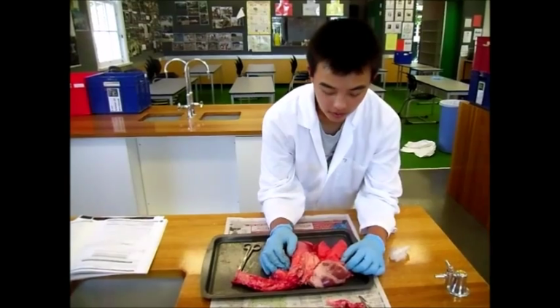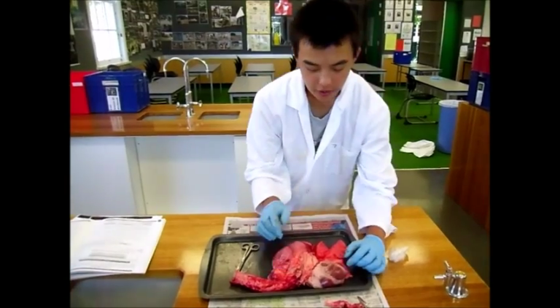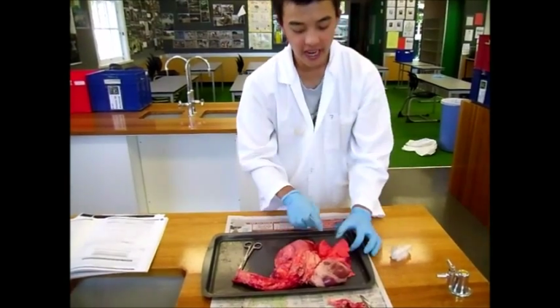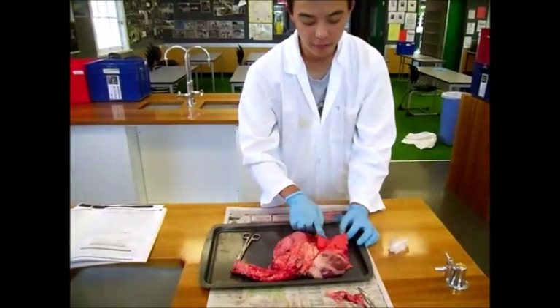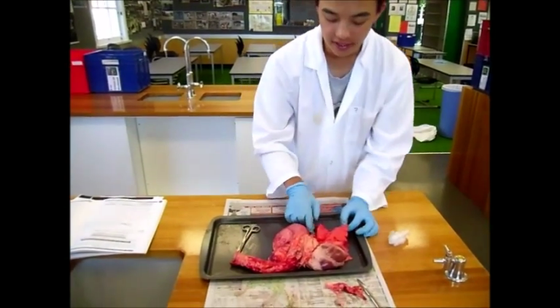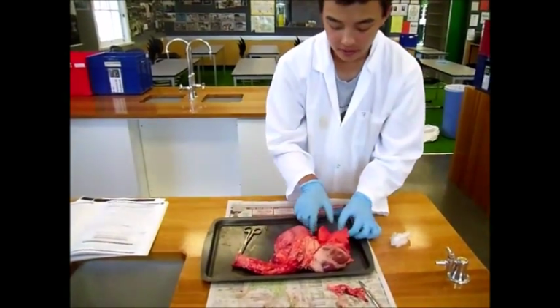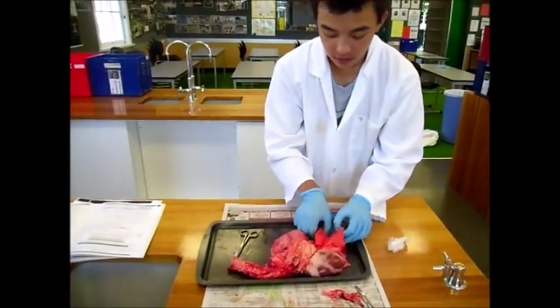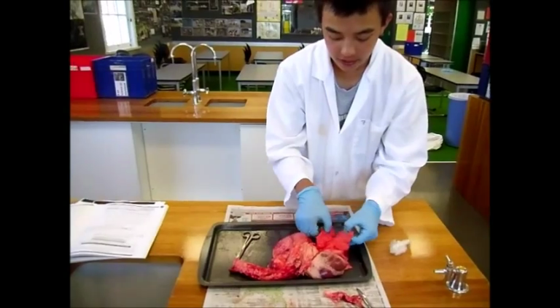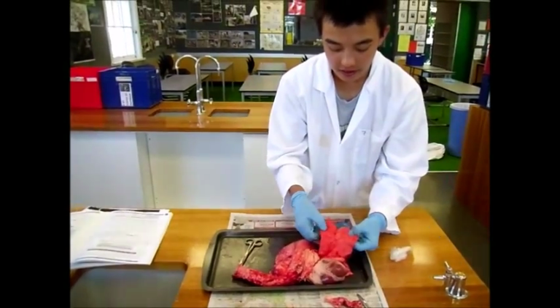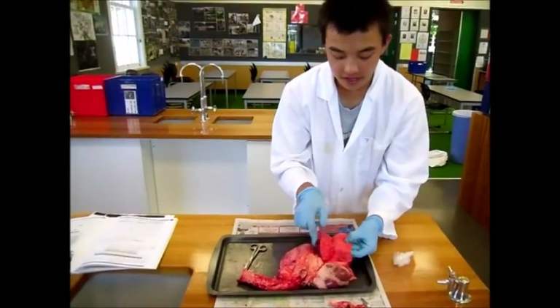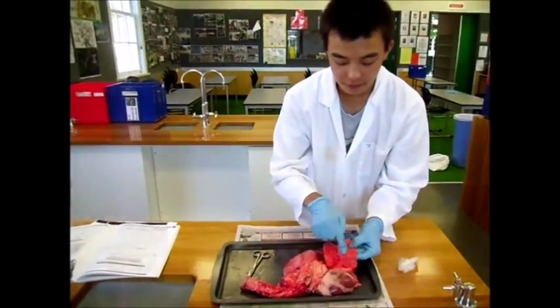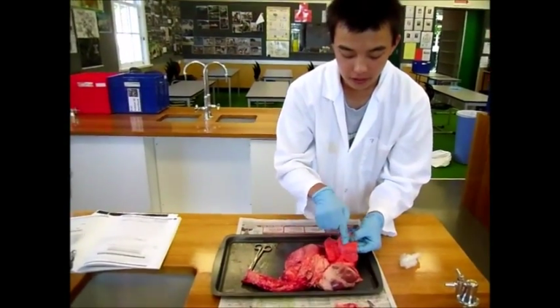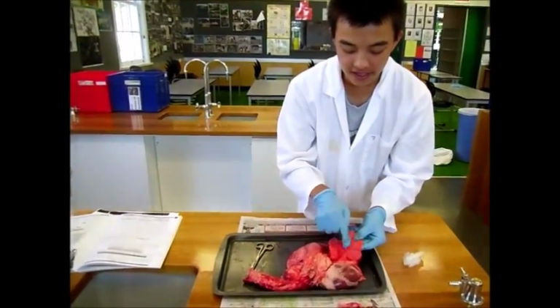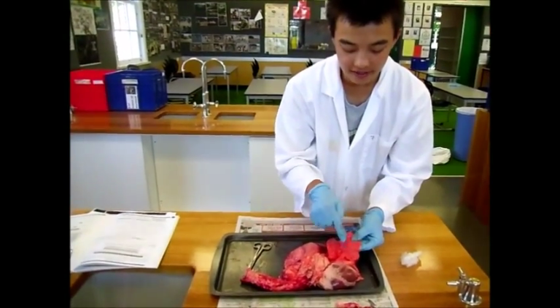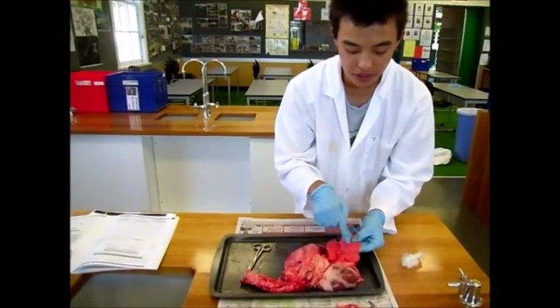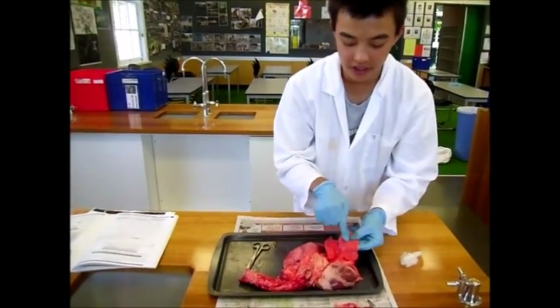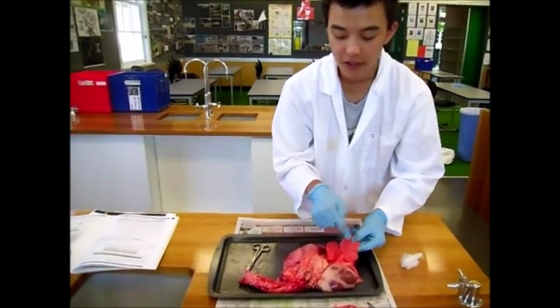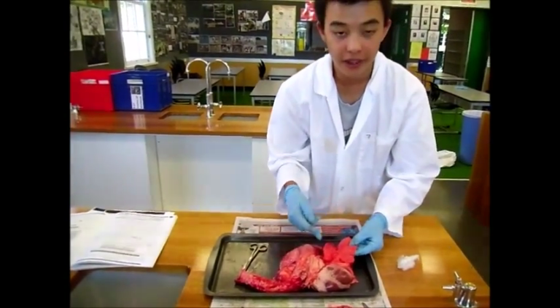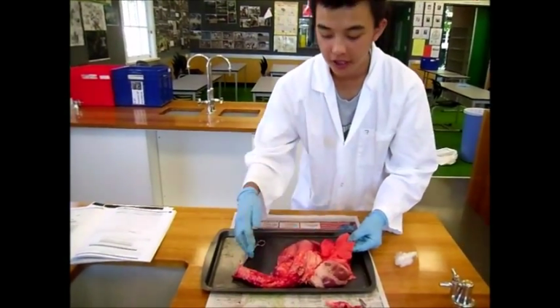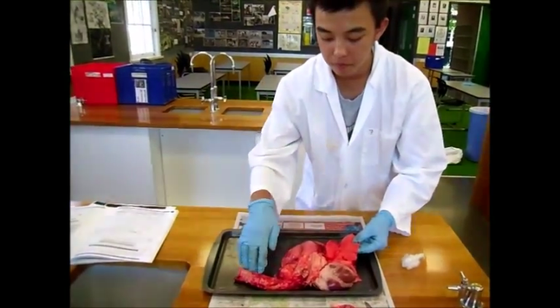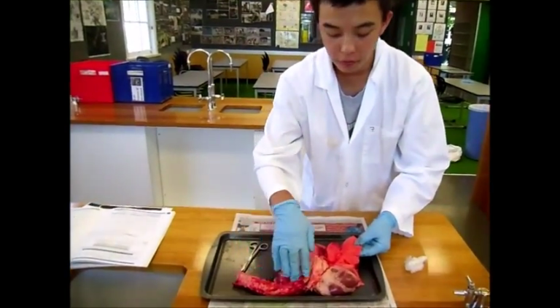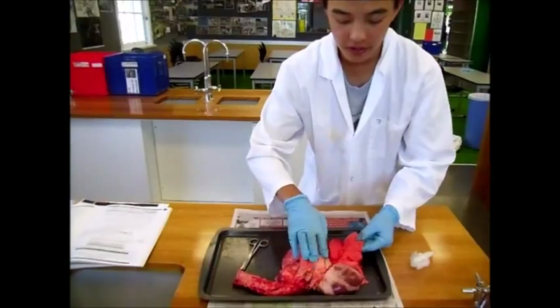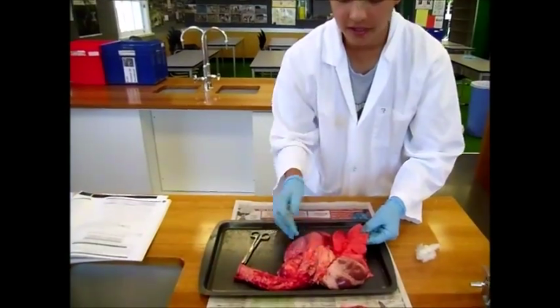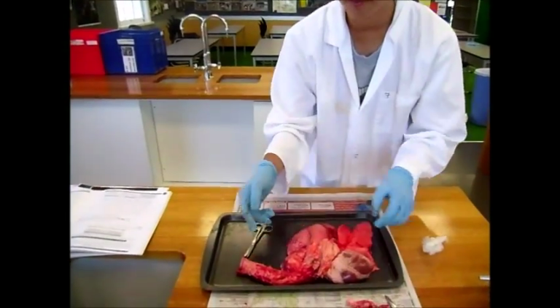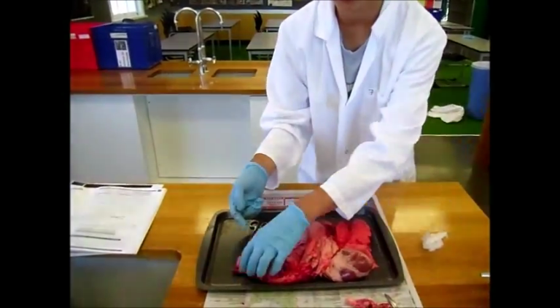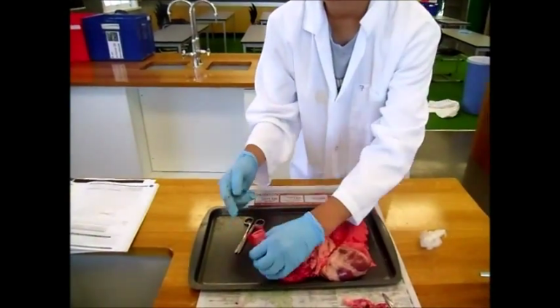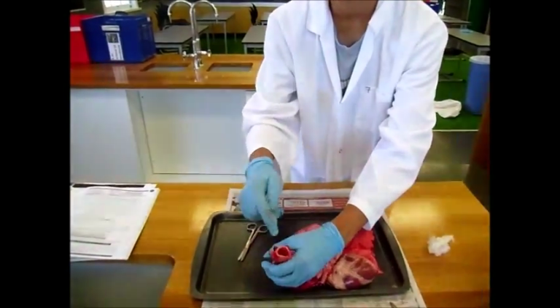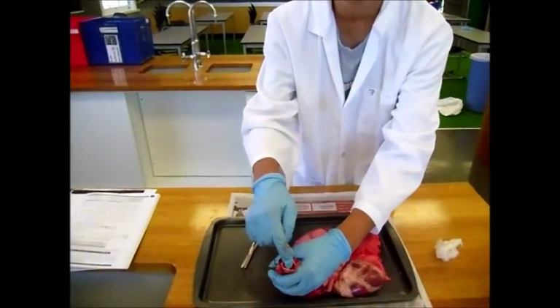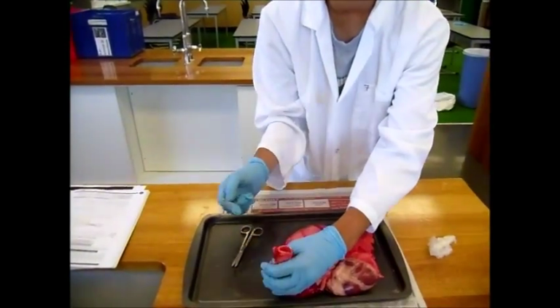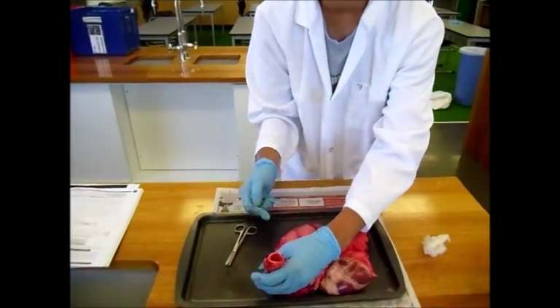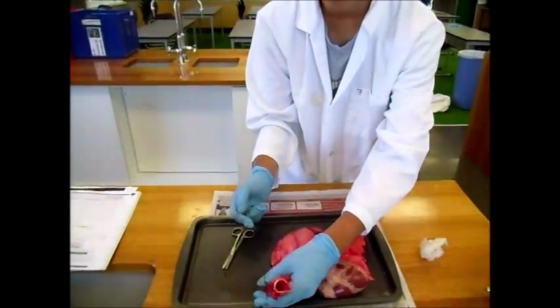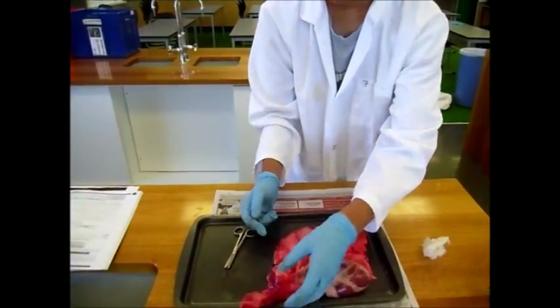A characteristic of the lungs is that they're very light and spongy. In fact, you could actually blow one of the lungs up by inserting a tube into the trachea.